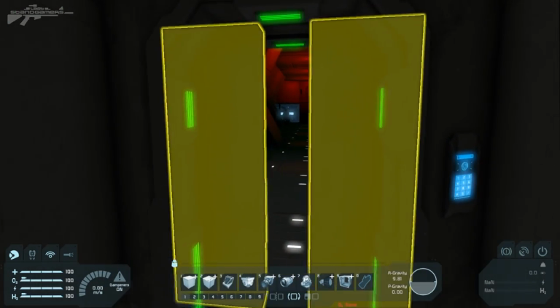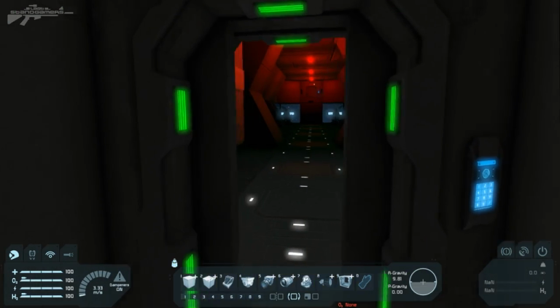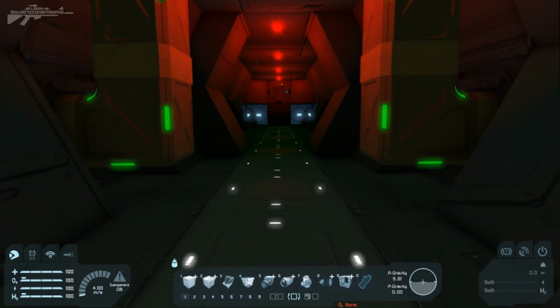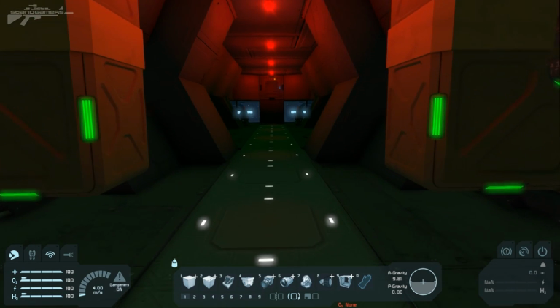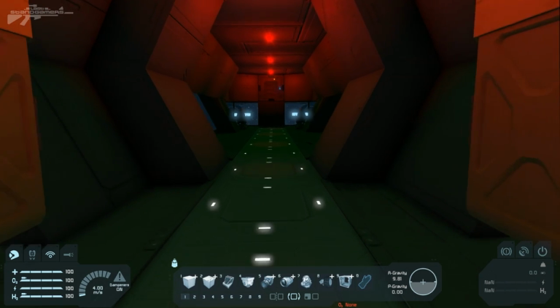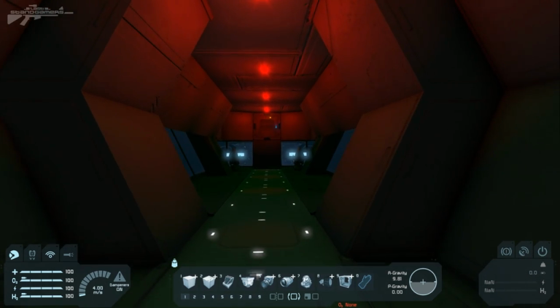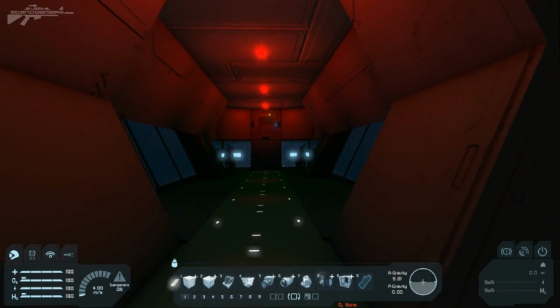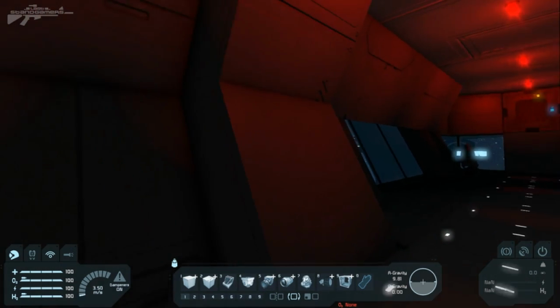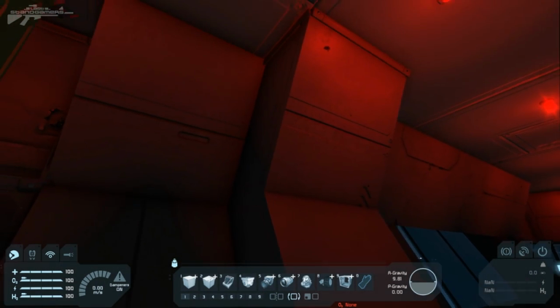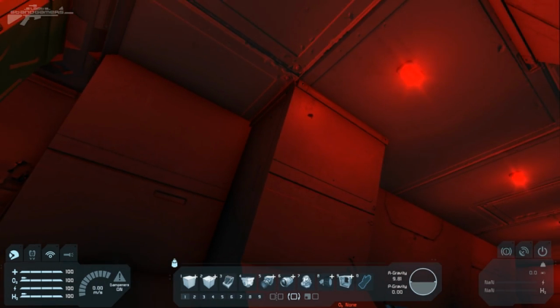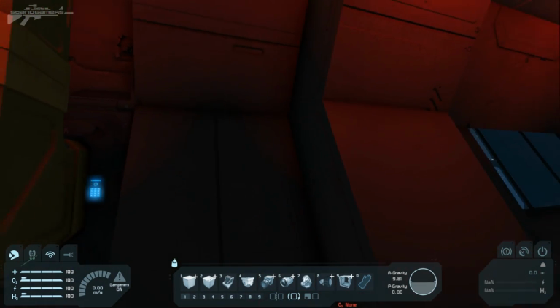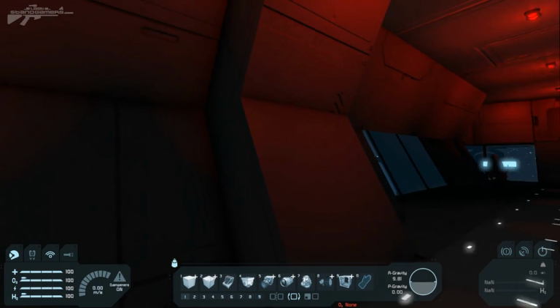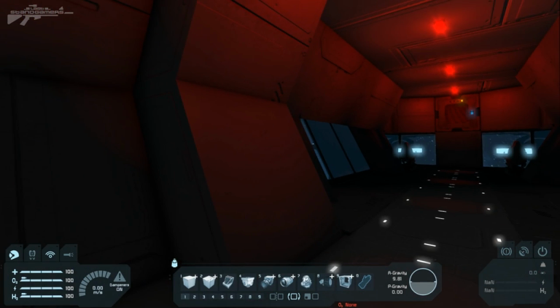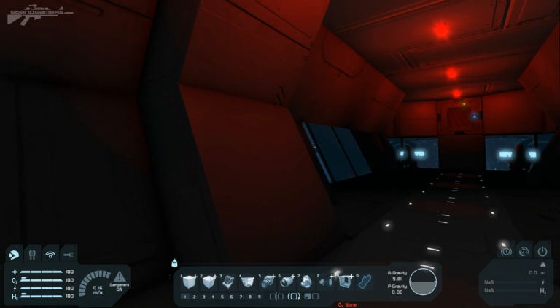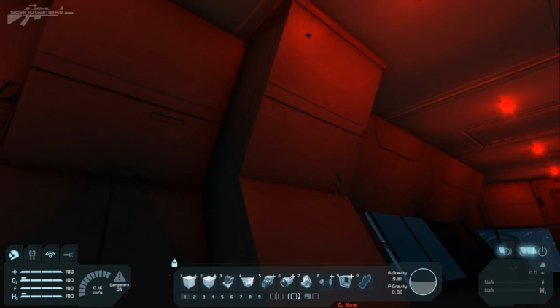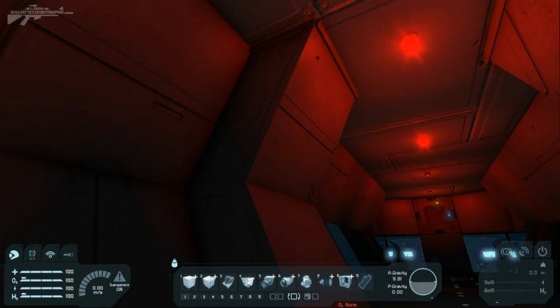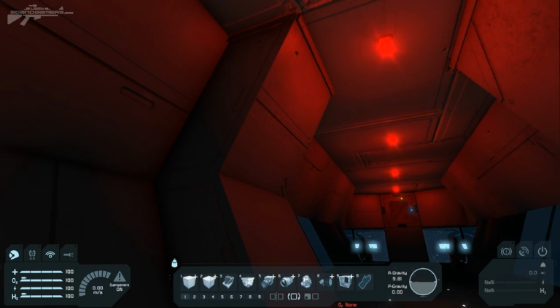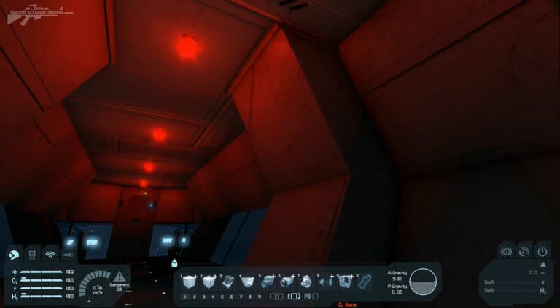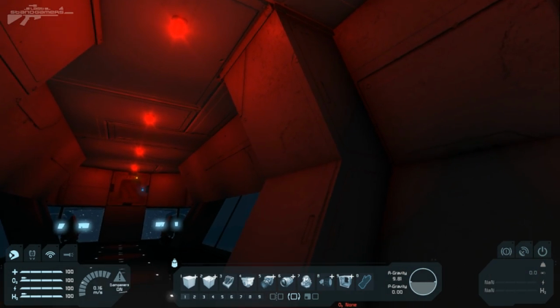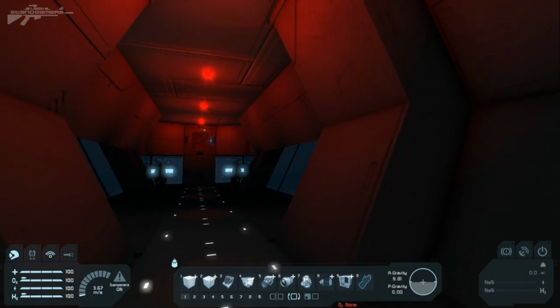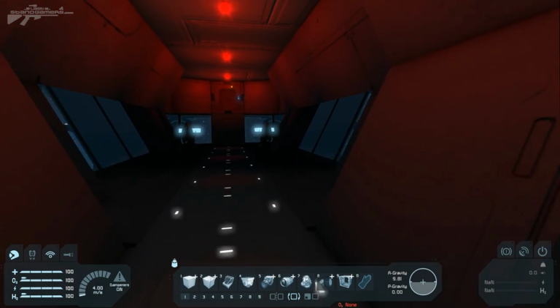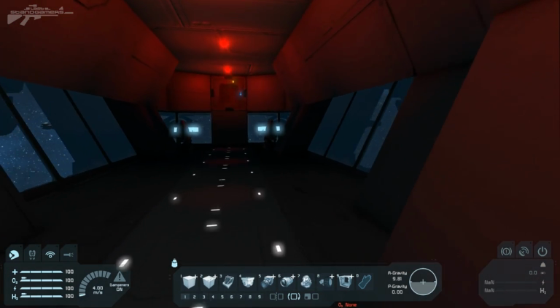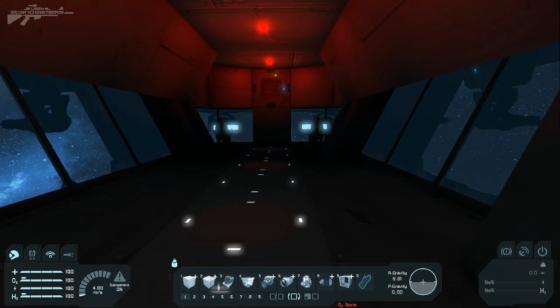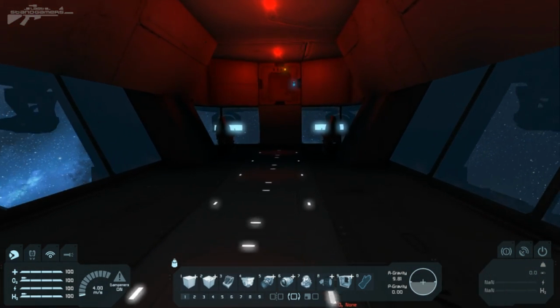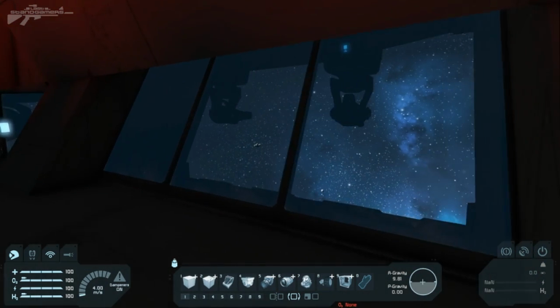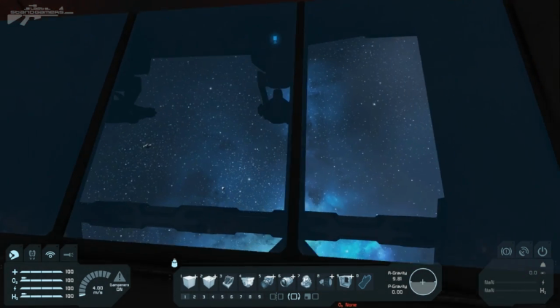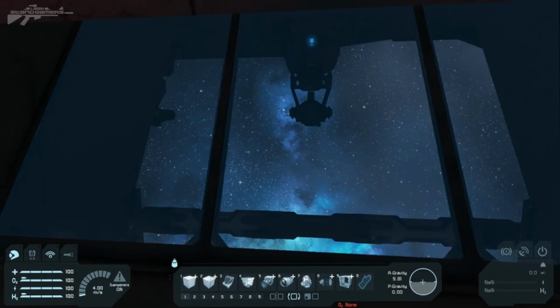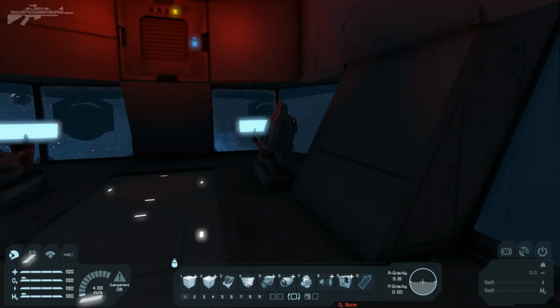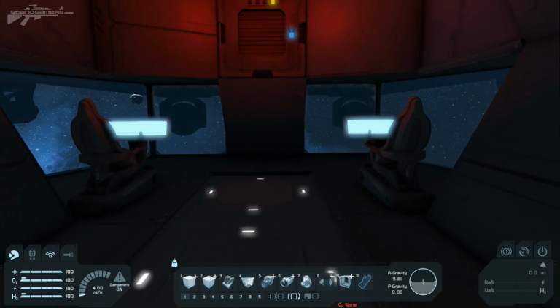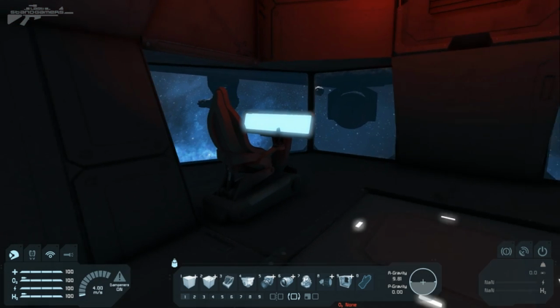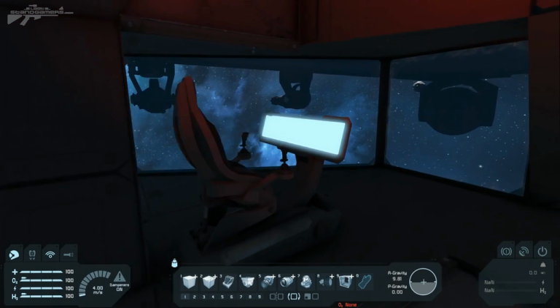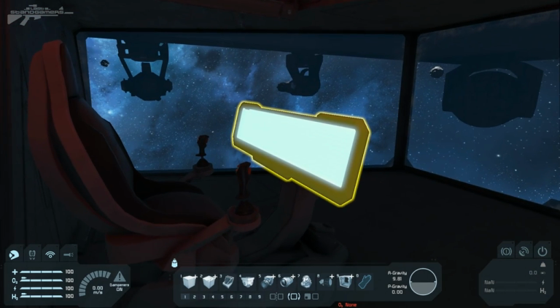Let's open up the command deck. We're greeted by beautiful light and just look how the walls are indented using half blocks — a really nice idea. We're at the main command deck with that beautiful view of the Gatling turrets as they go off.